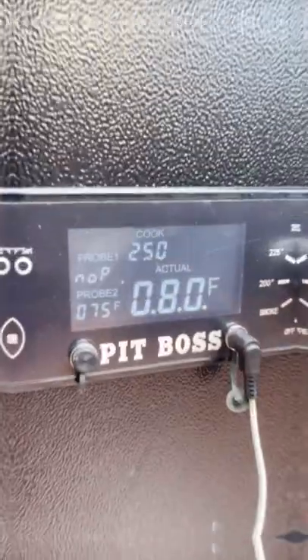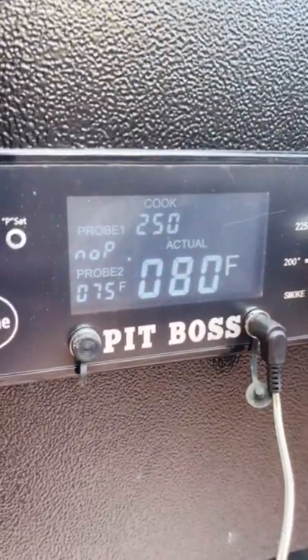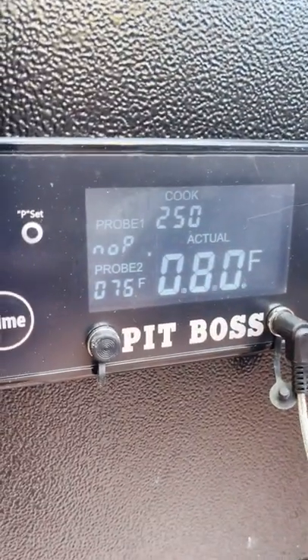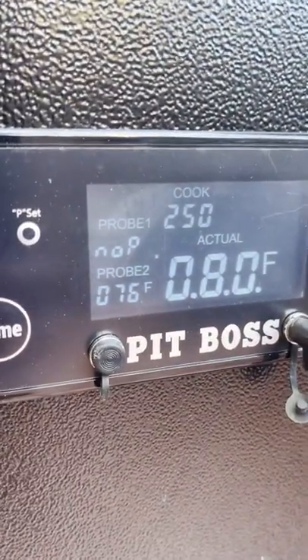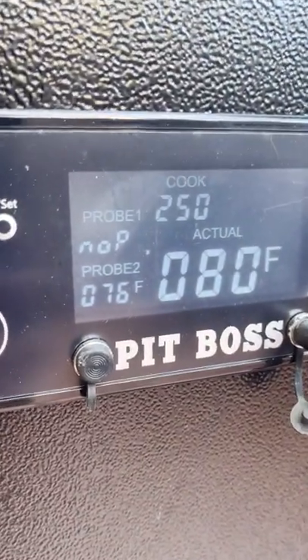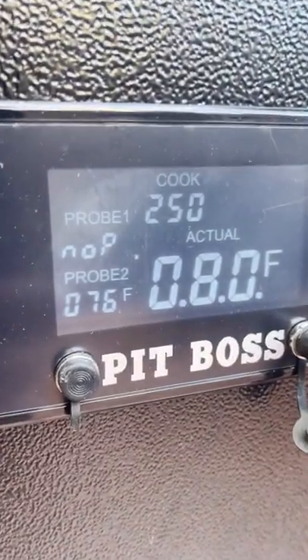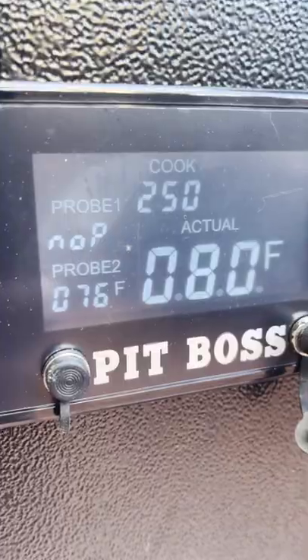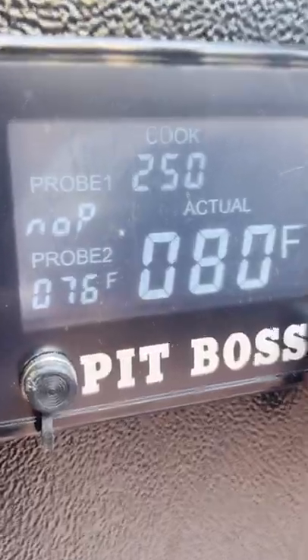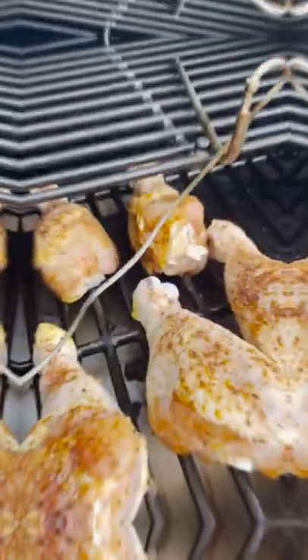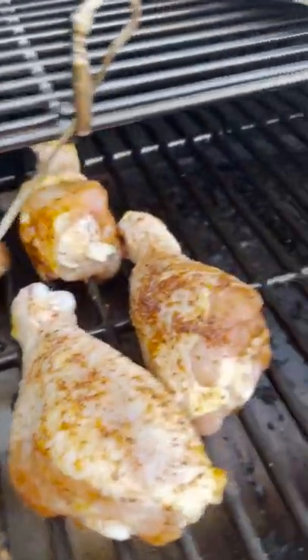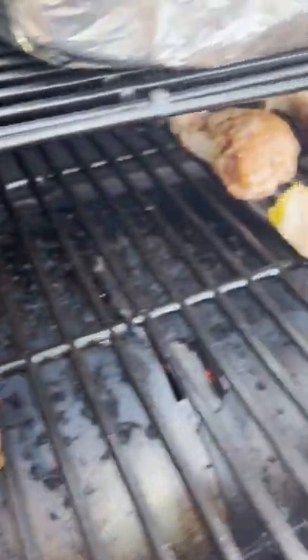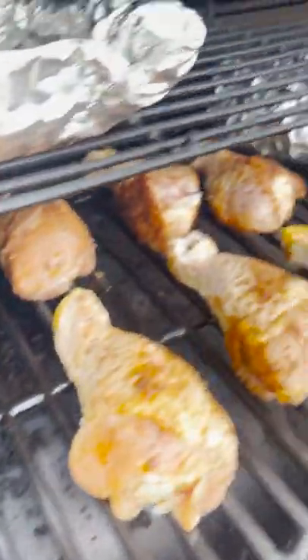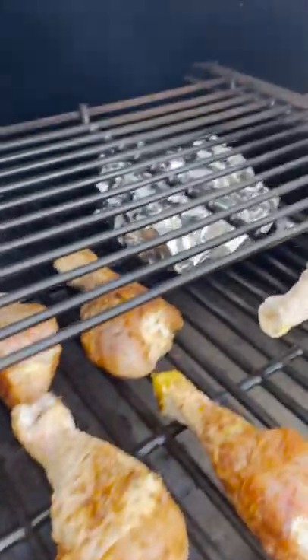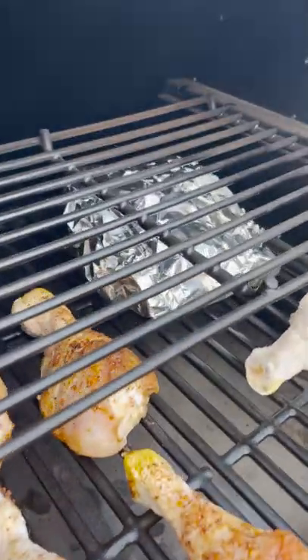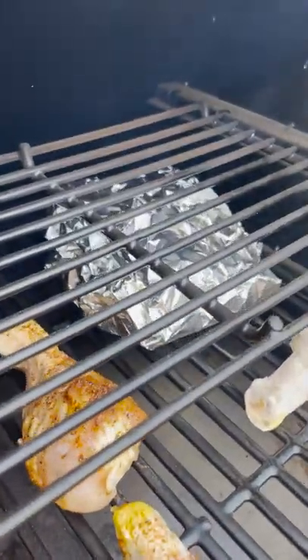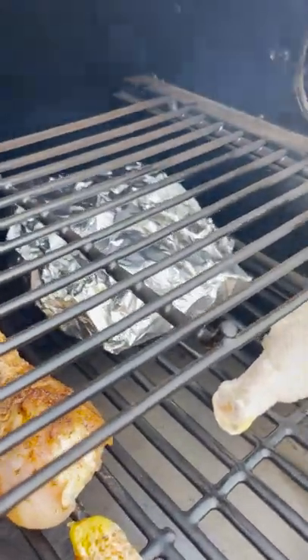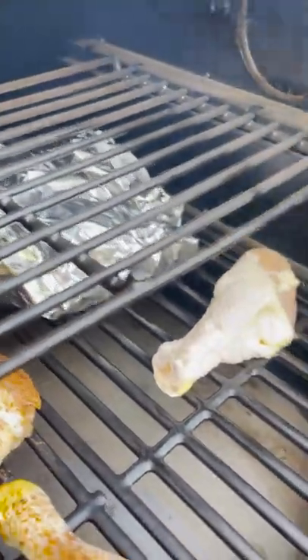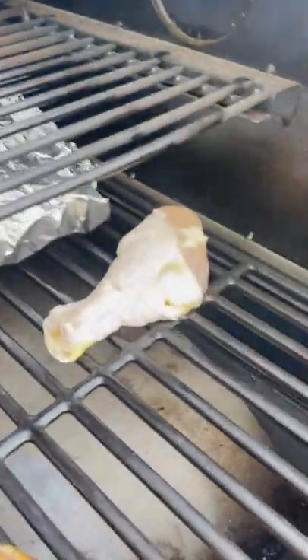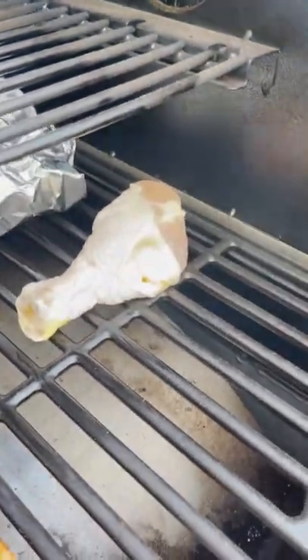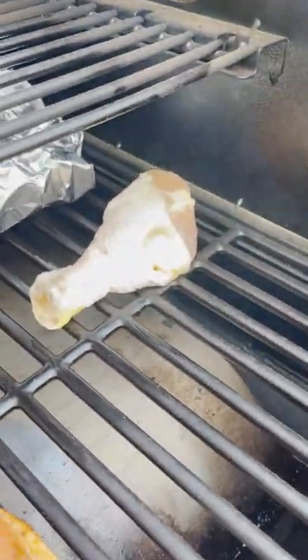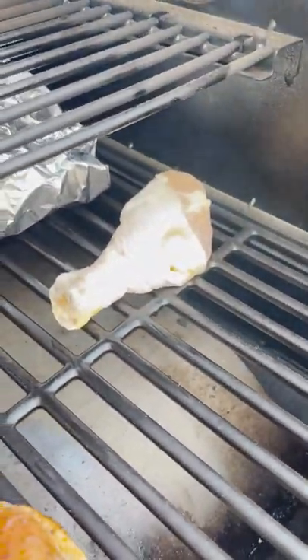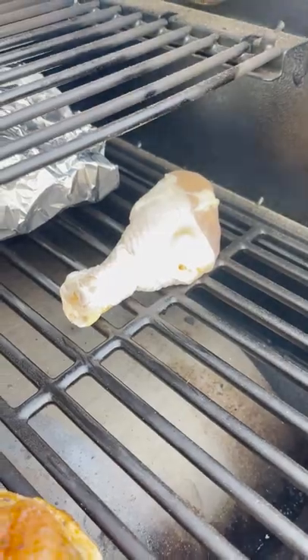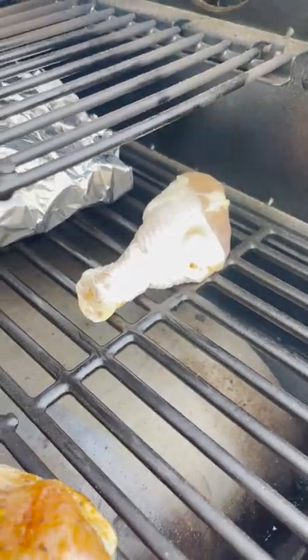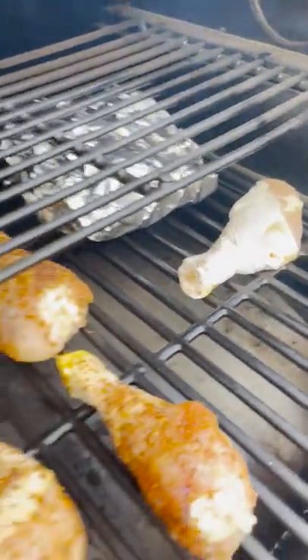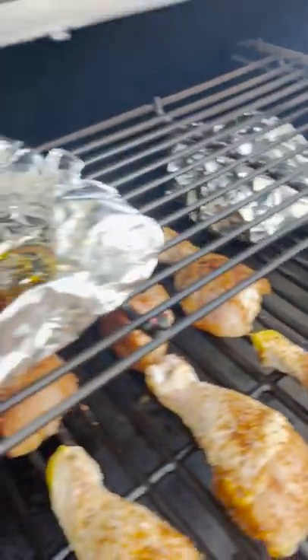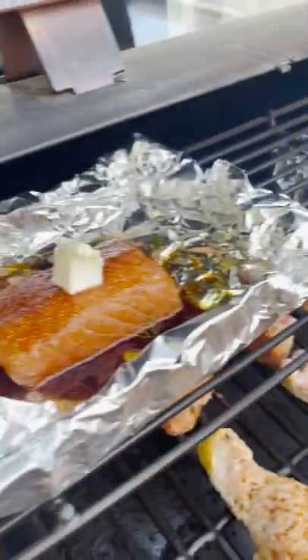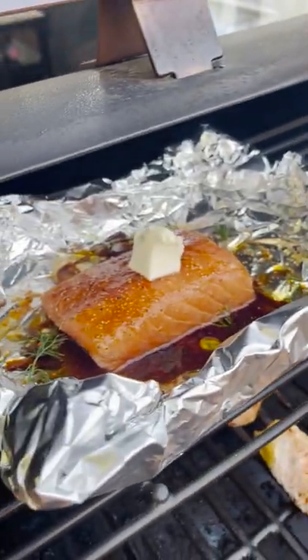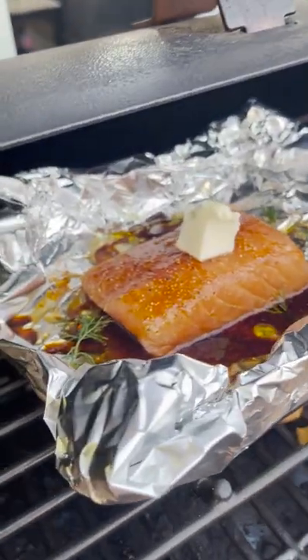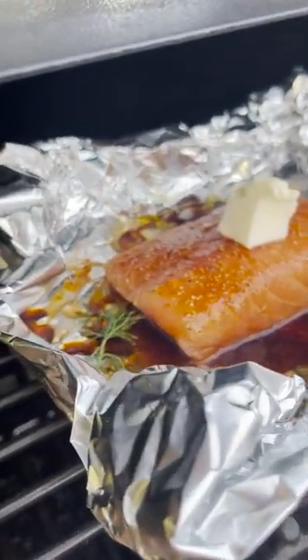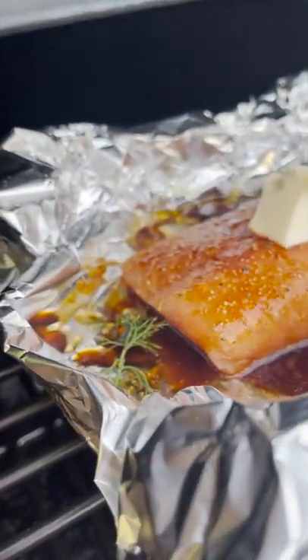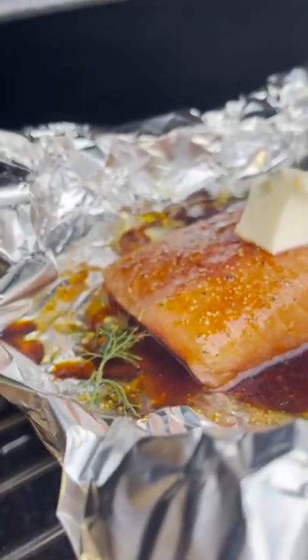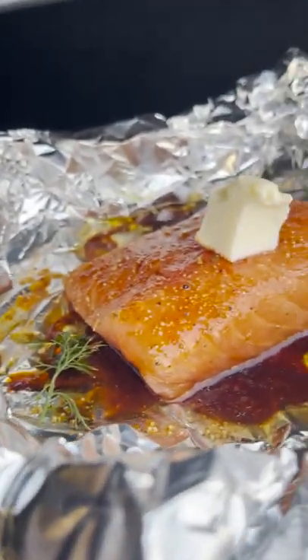We're going to set it at 250°F for today's cook. We've got chicken drumsticks, some zucchini, a little chicken for the little dog, and then babe's salmon.